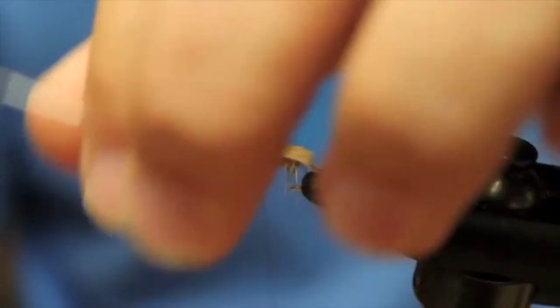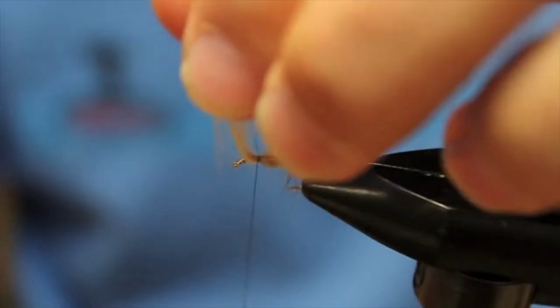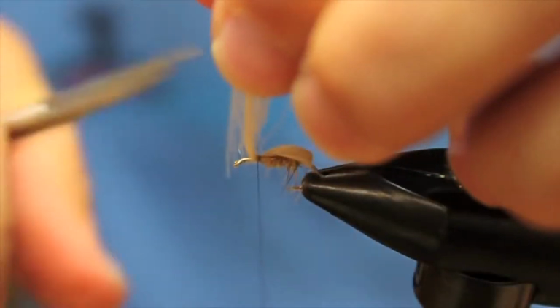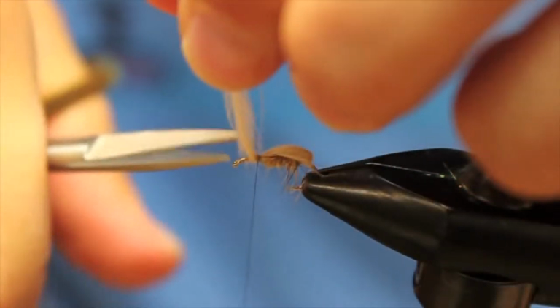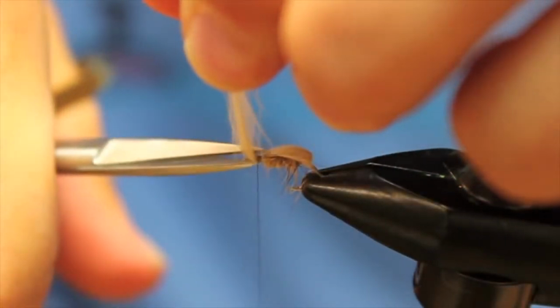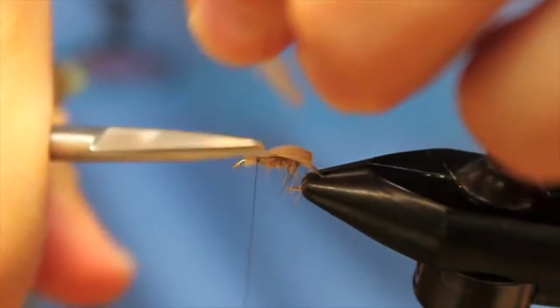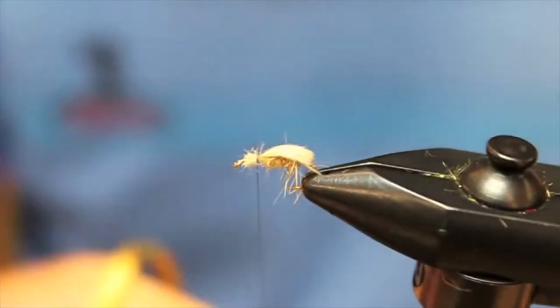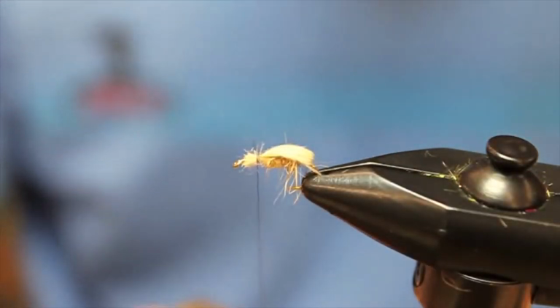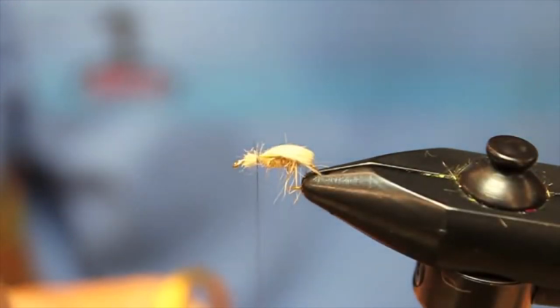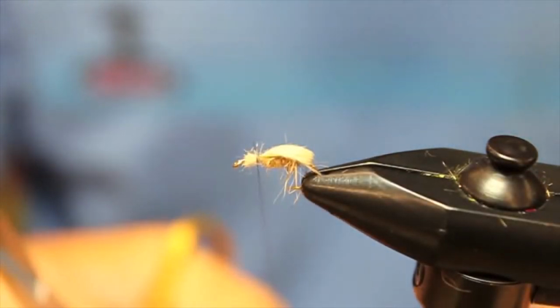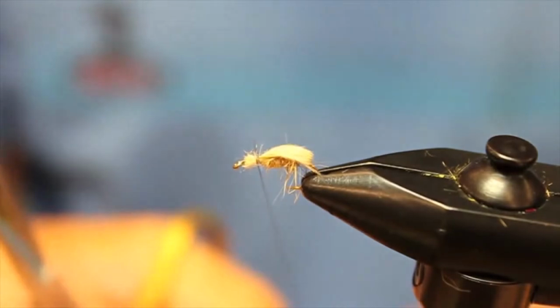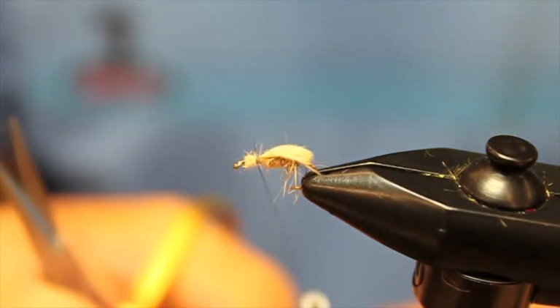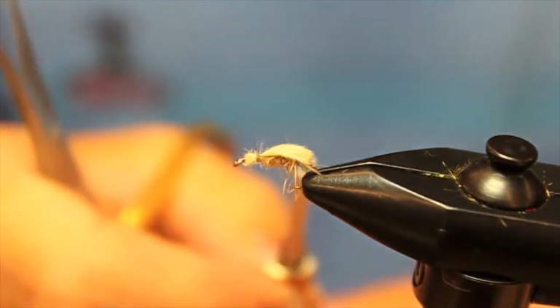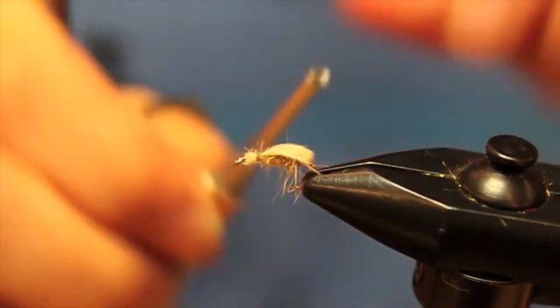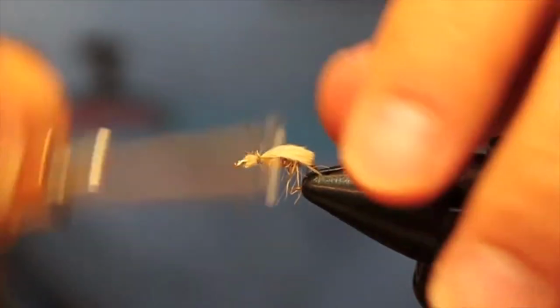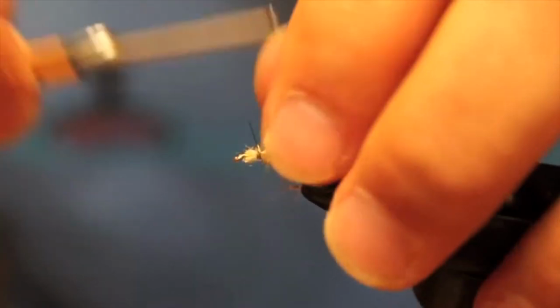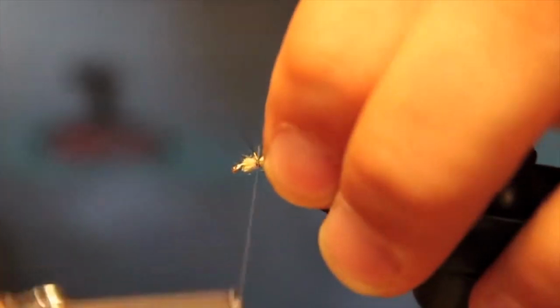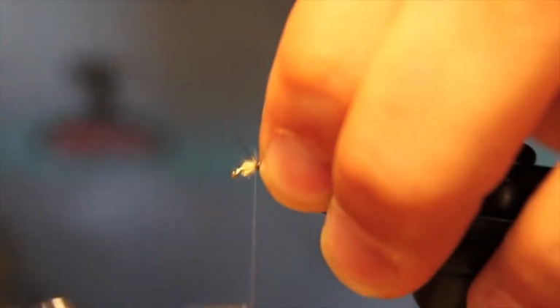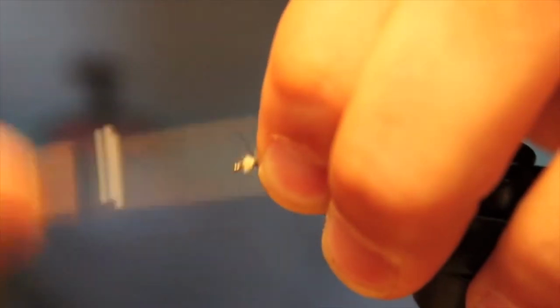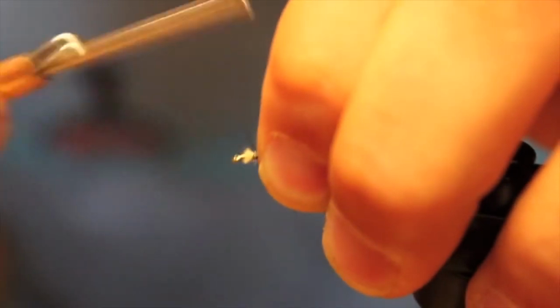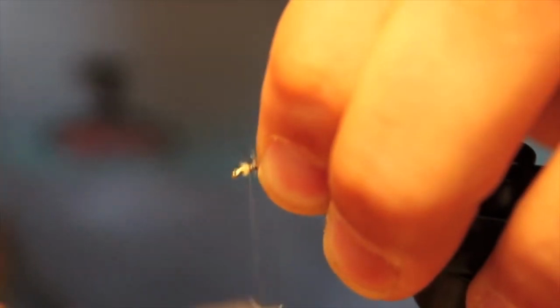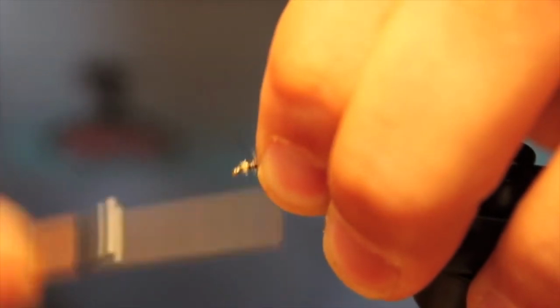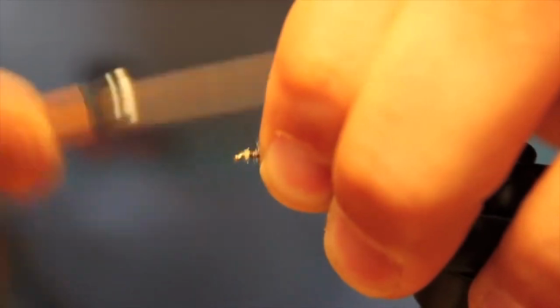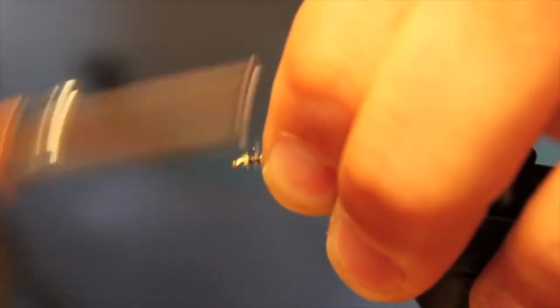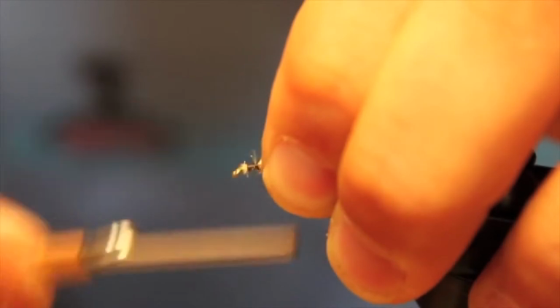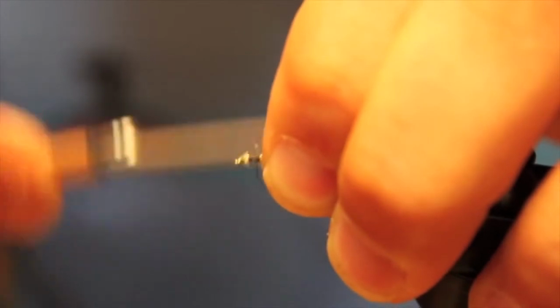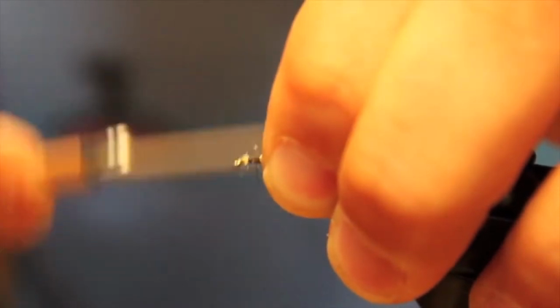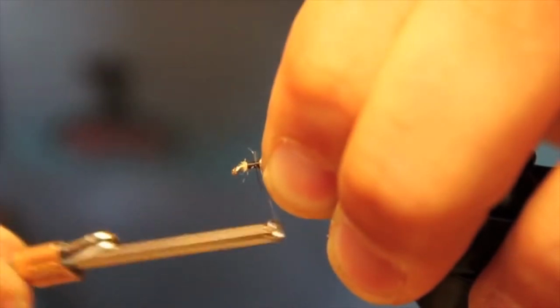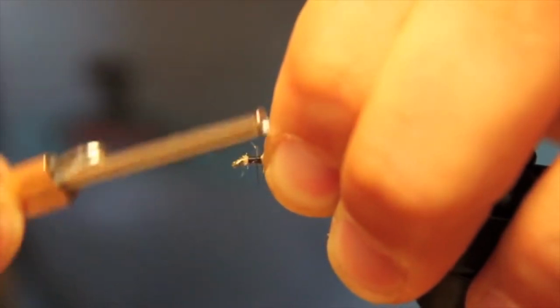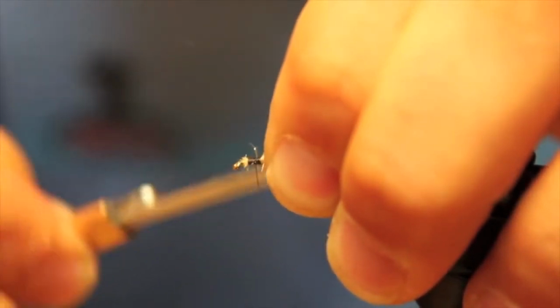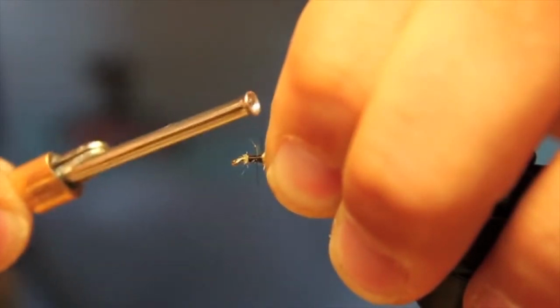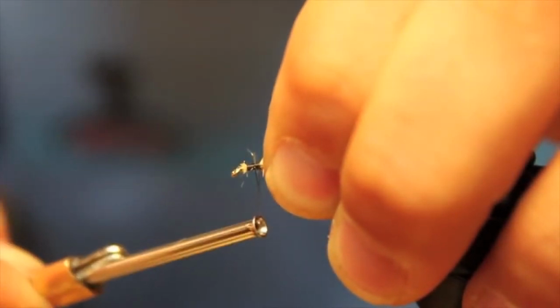Then we're going to make one real tight wrap, cinch it down, tie it in, cut off the tag, and wrap all the way forward securing that in.